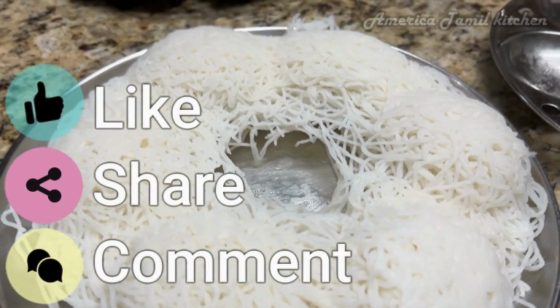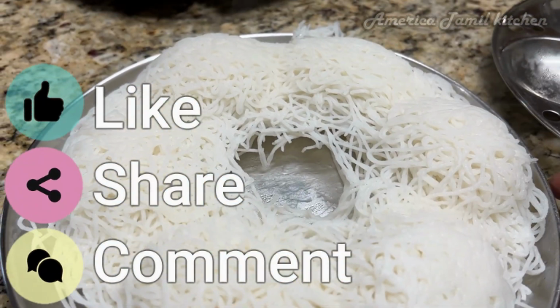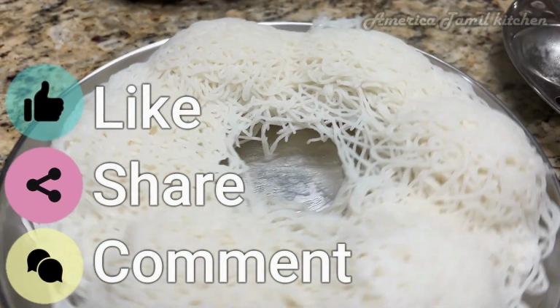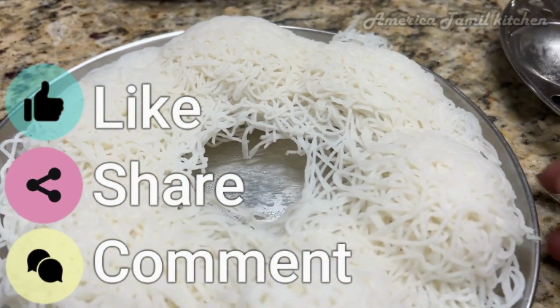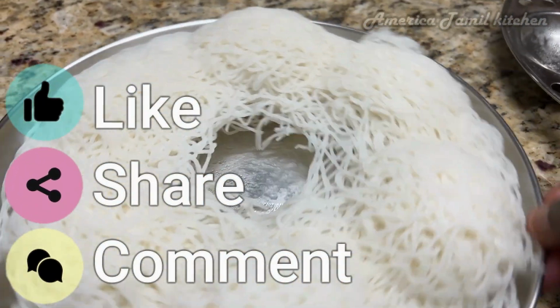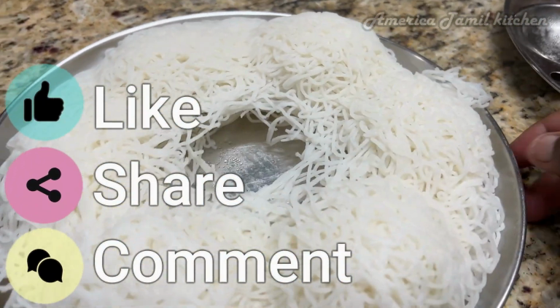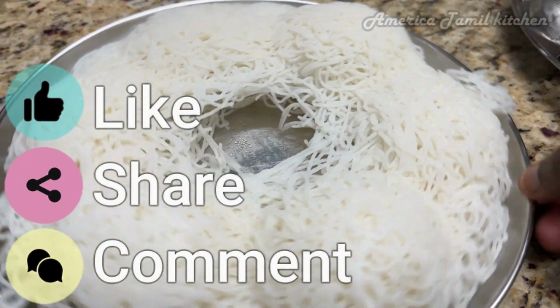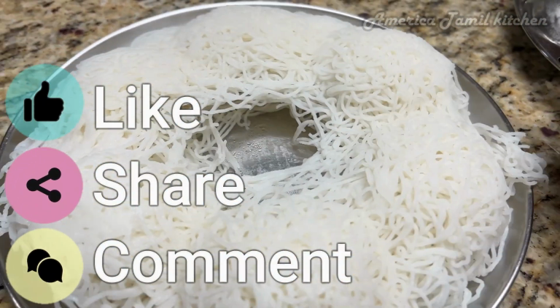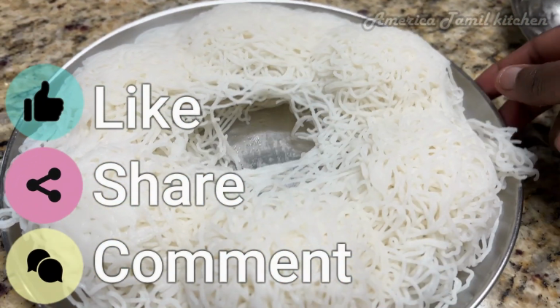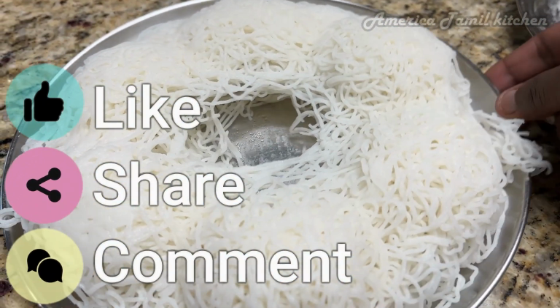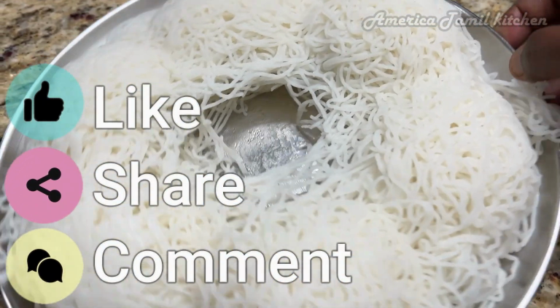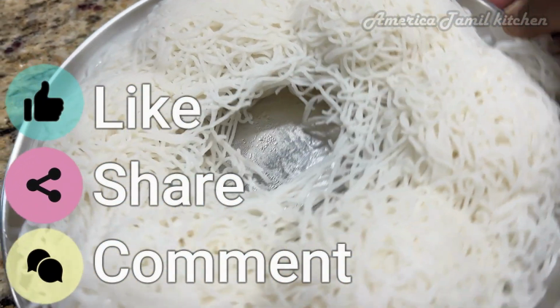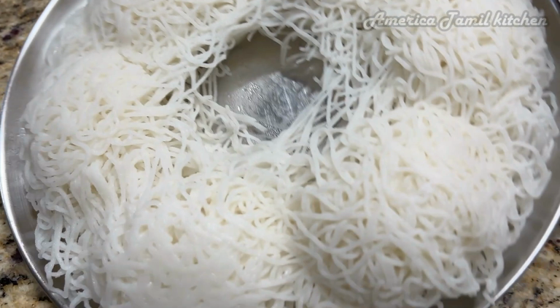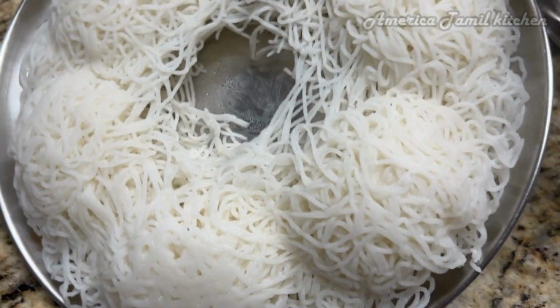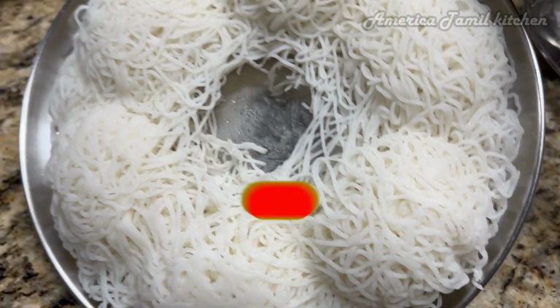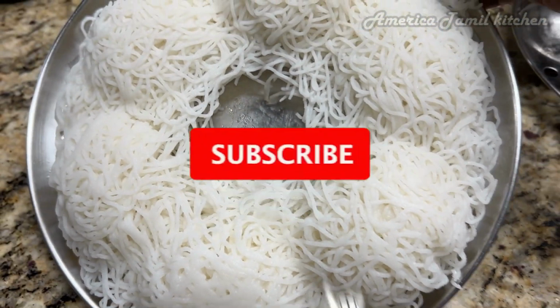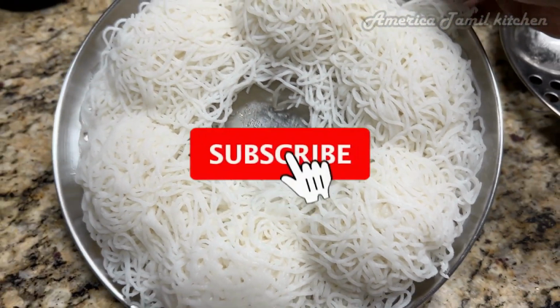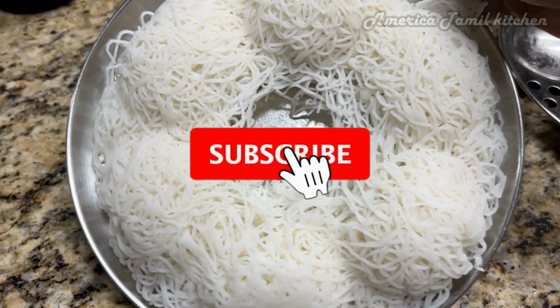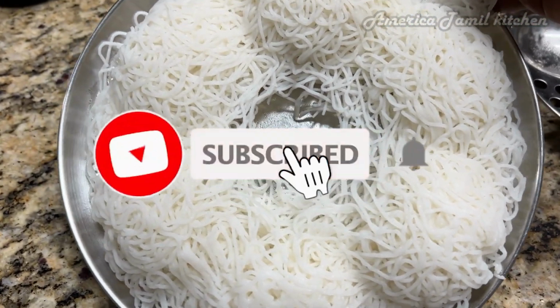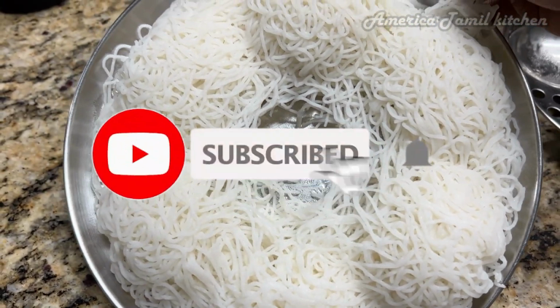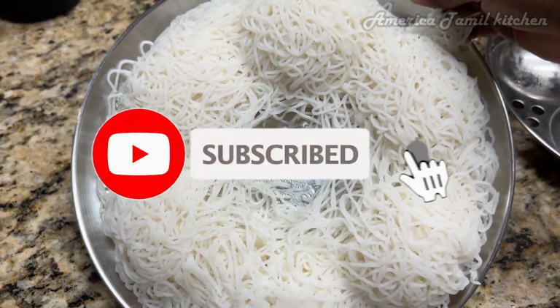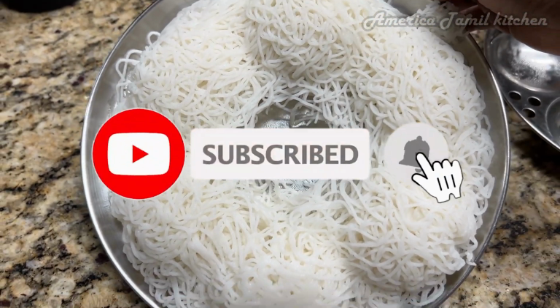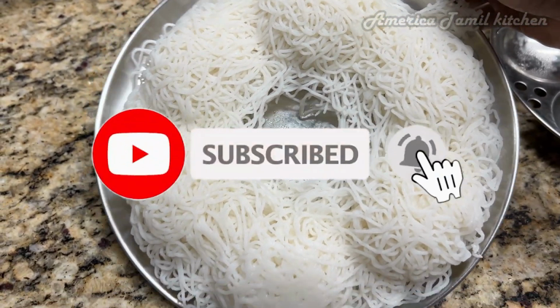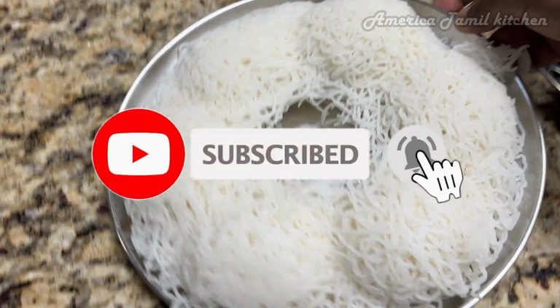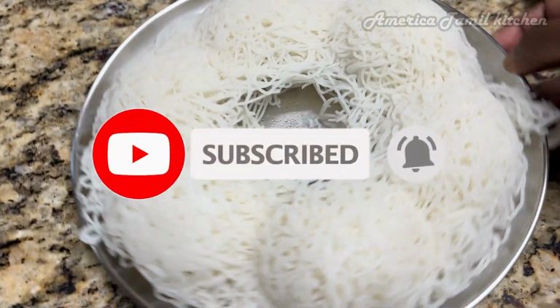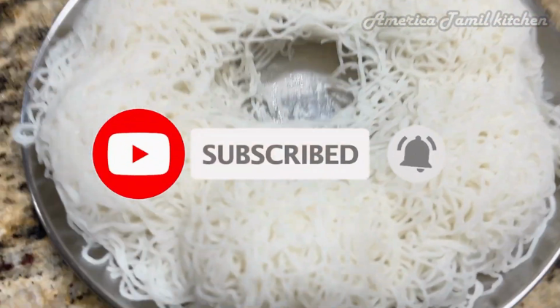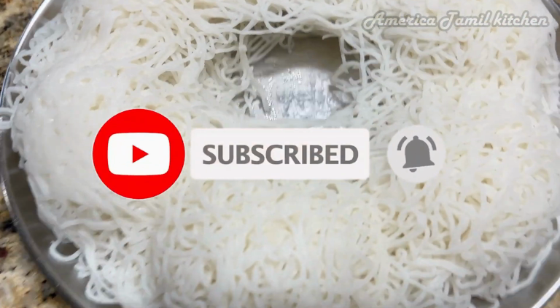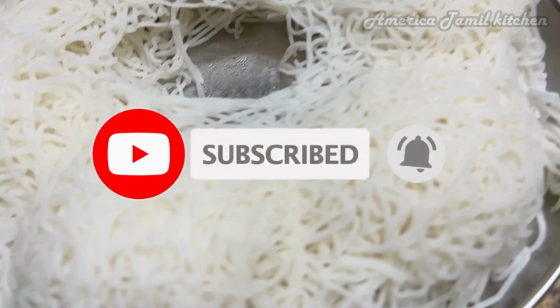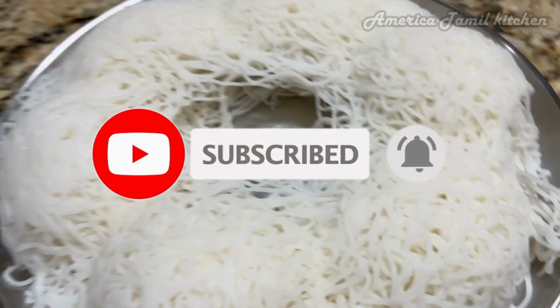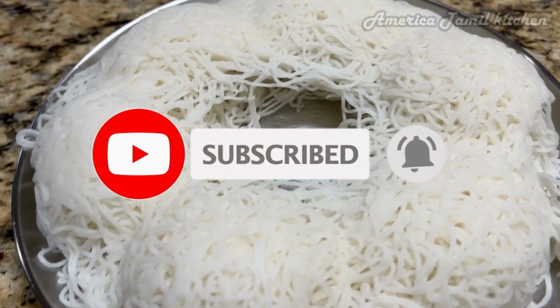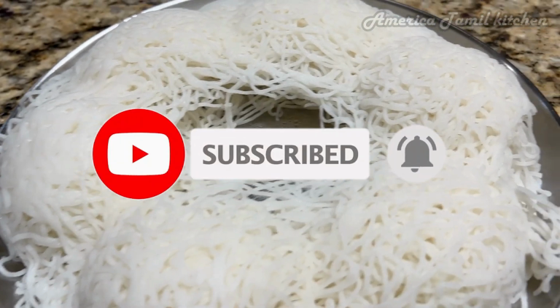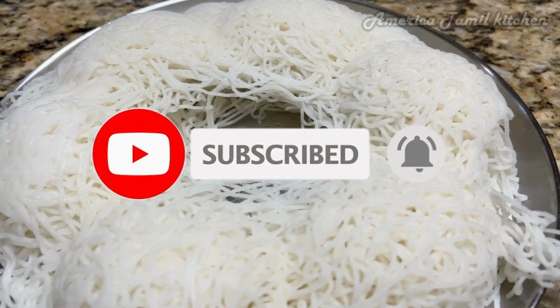Please like this video. Subscribe to our channel. Click on the bell icon. Thank you so much for watching. Bye. Take care.